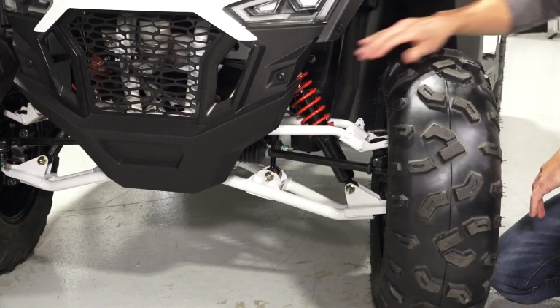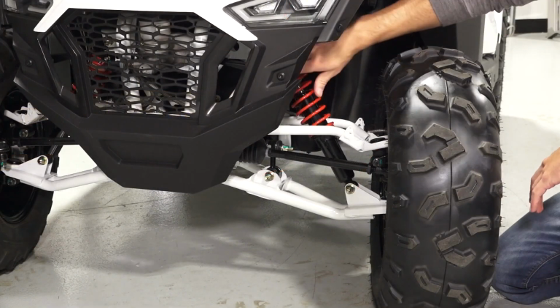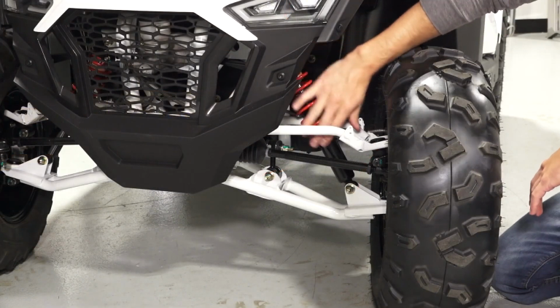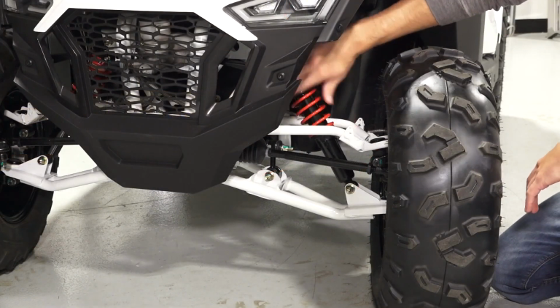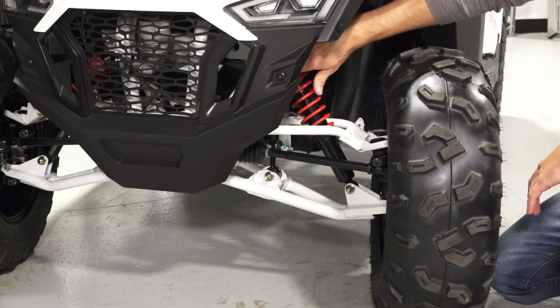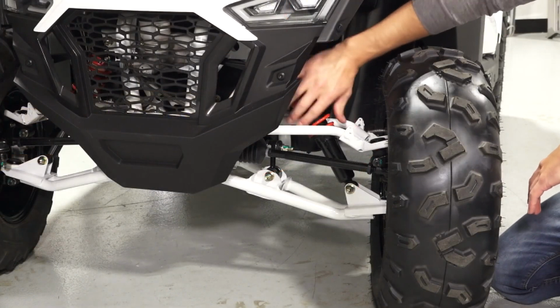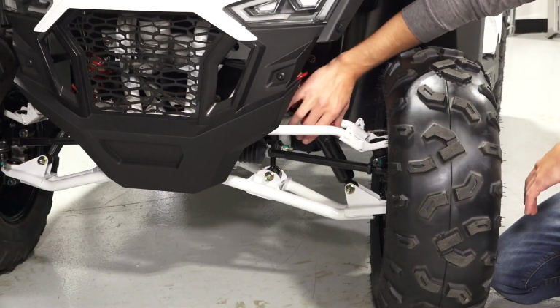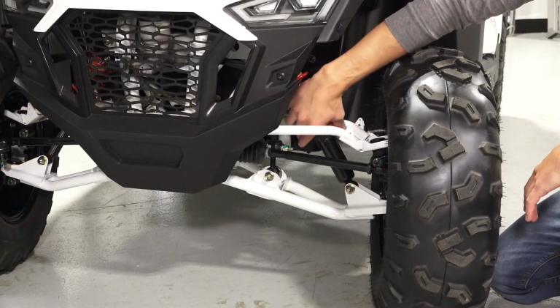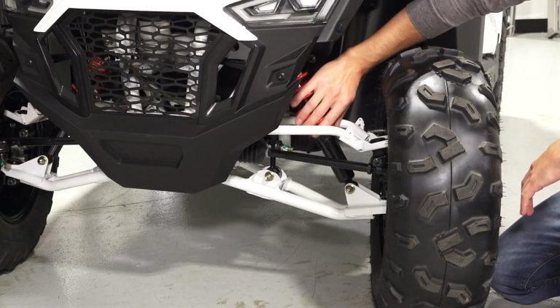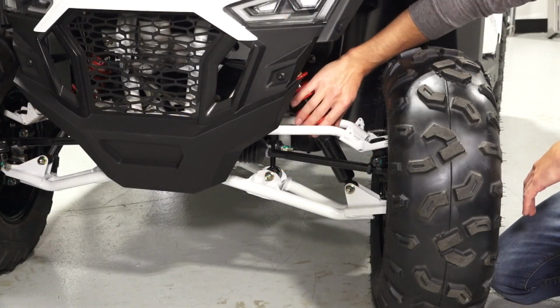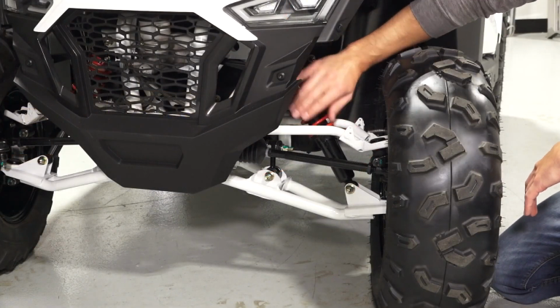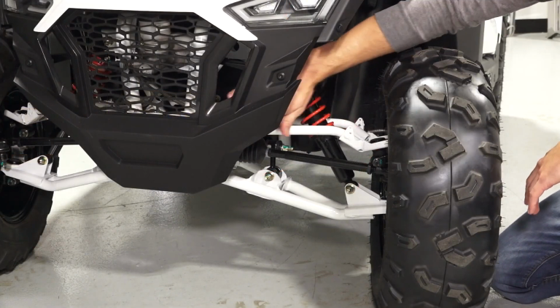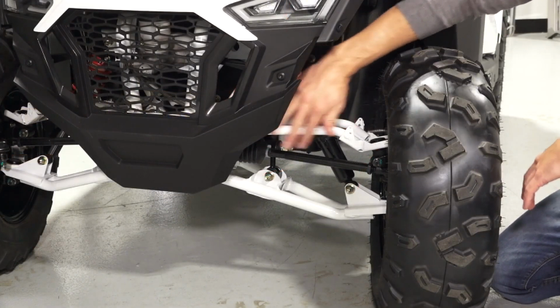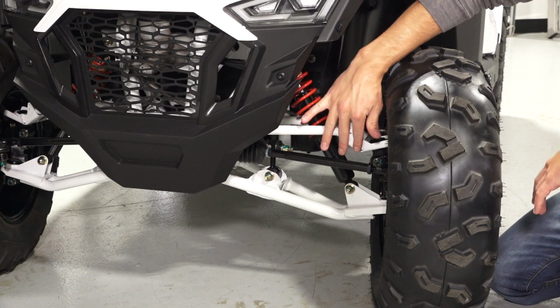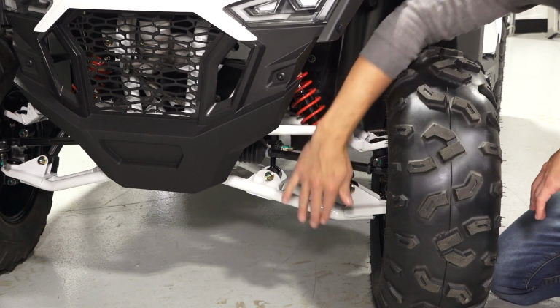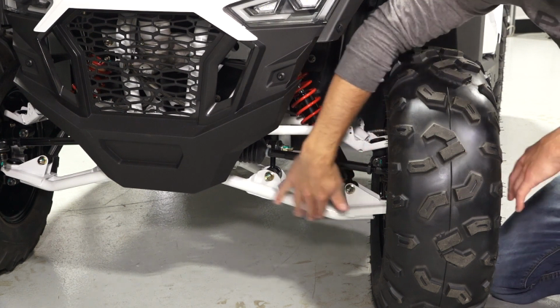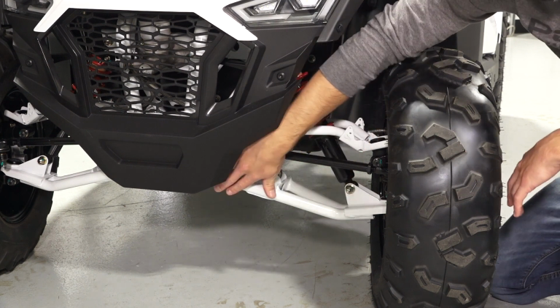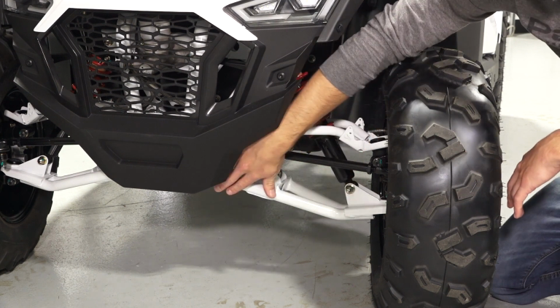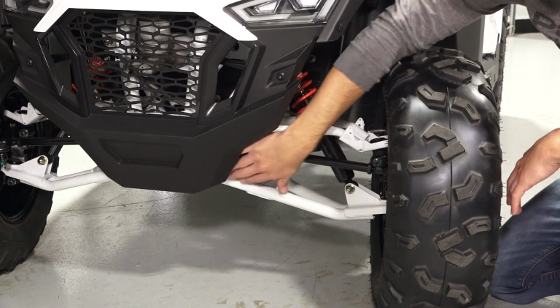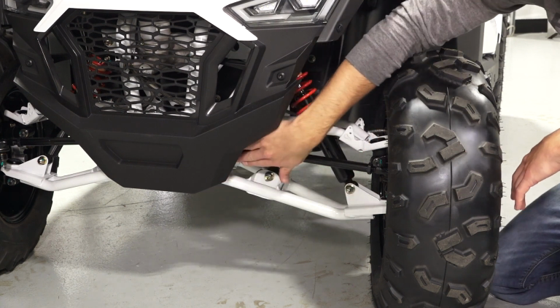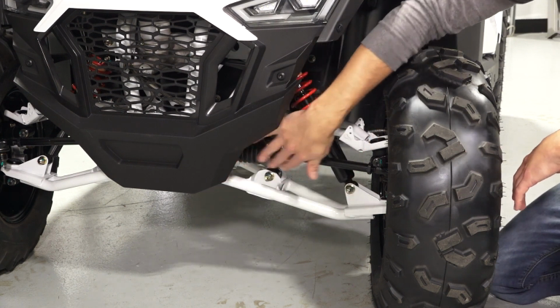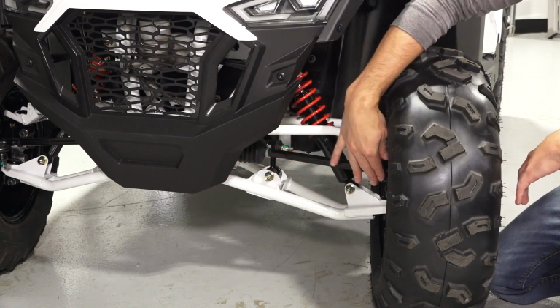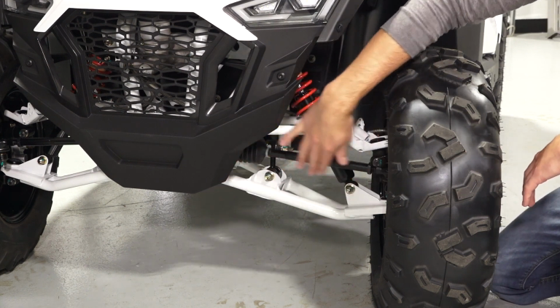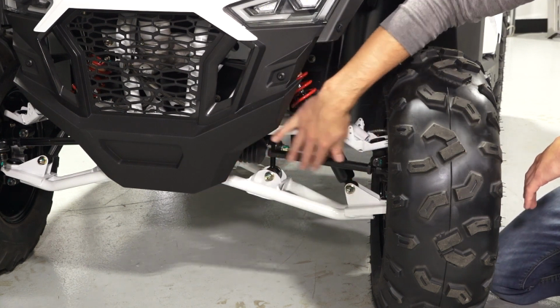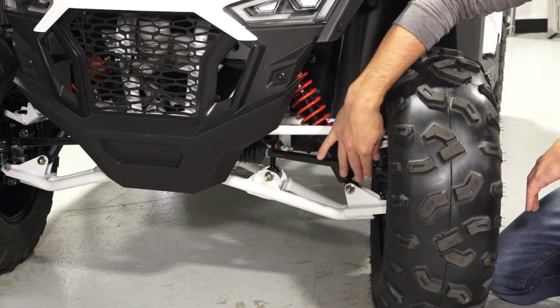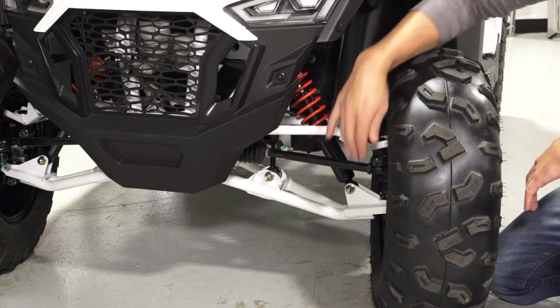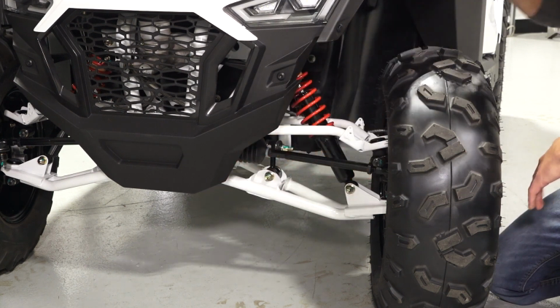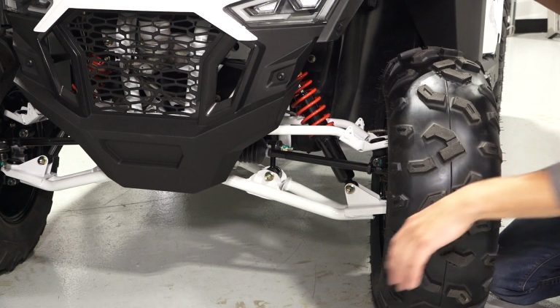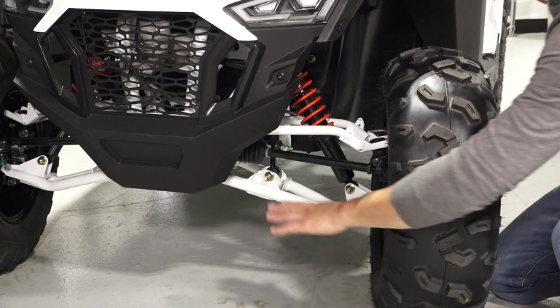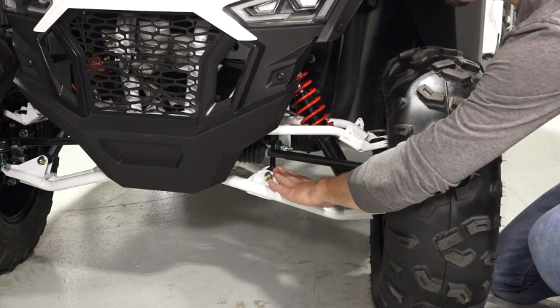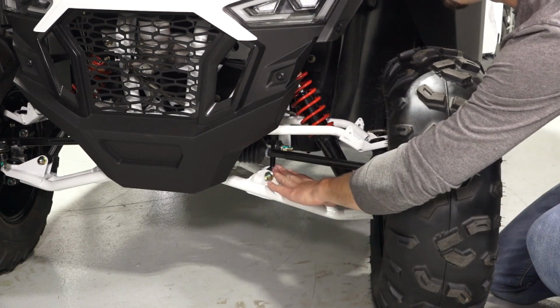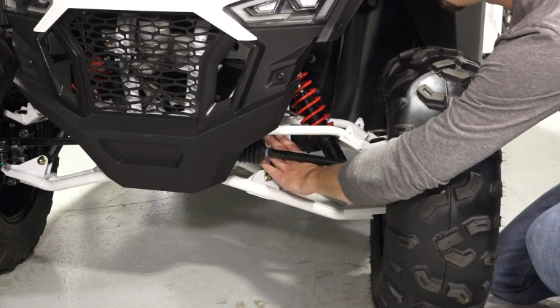Located in the front of the vehicle are the shock assembly and adjustment, A-arms, tie rod, and the sway bar with link.